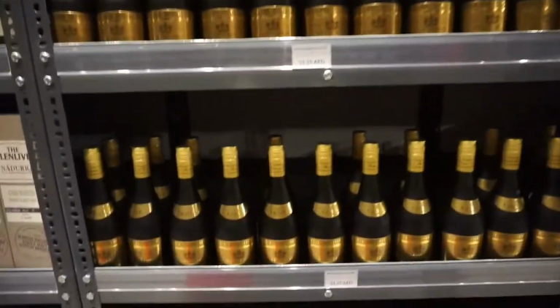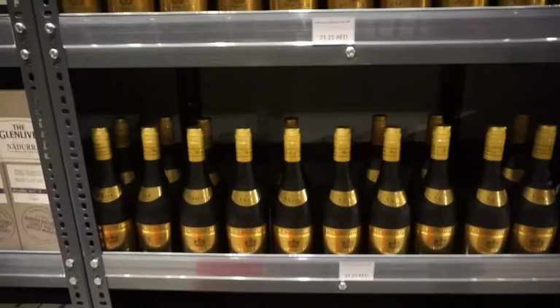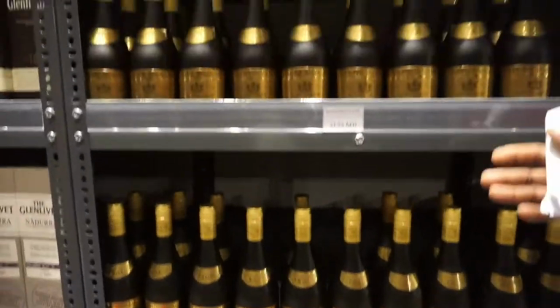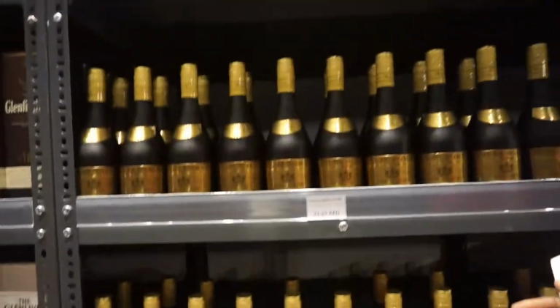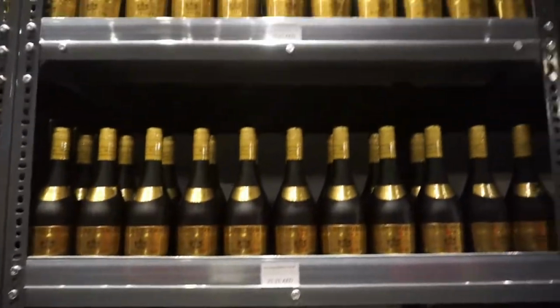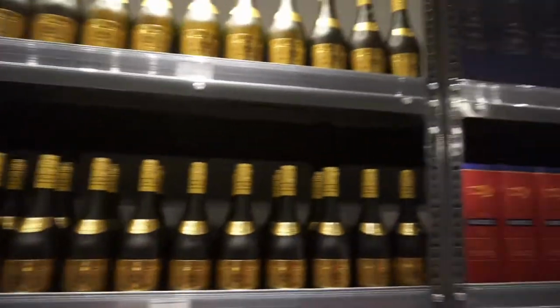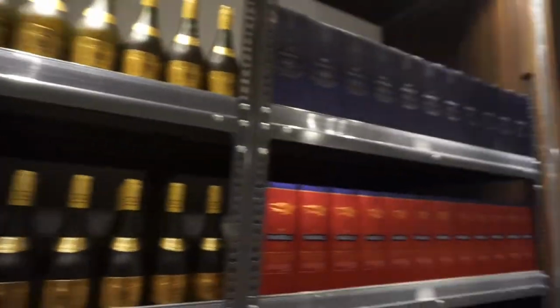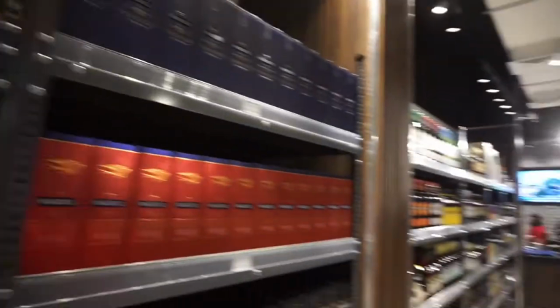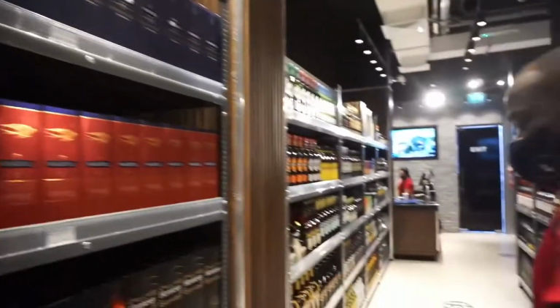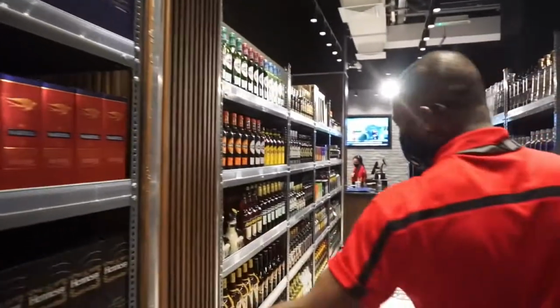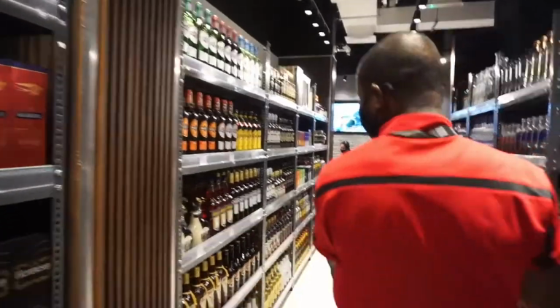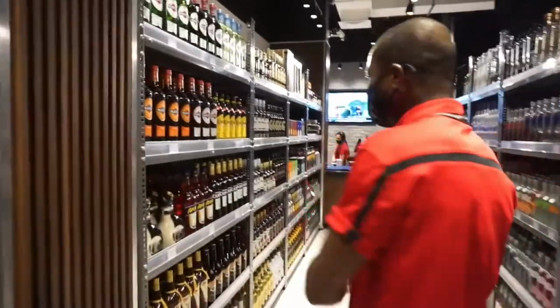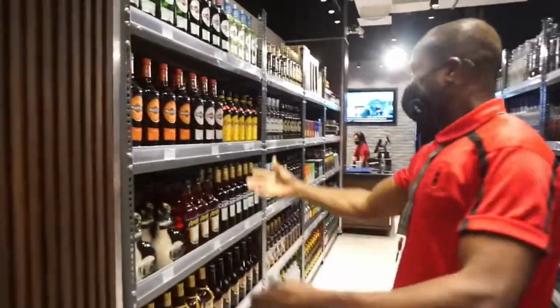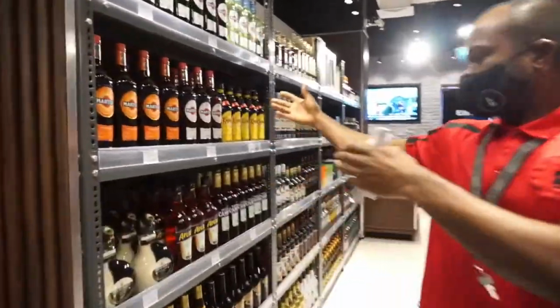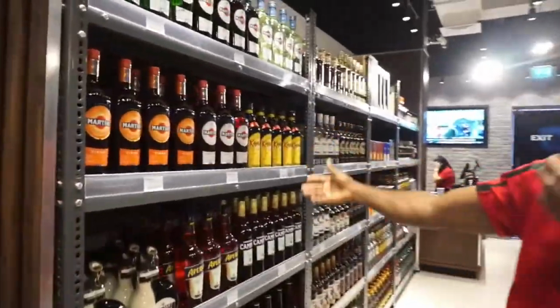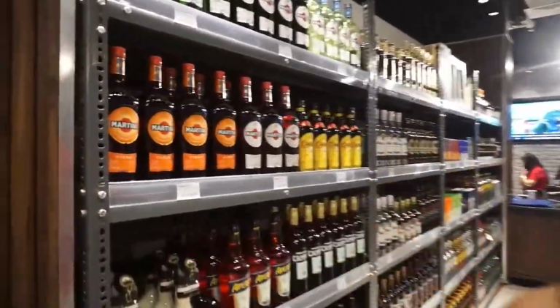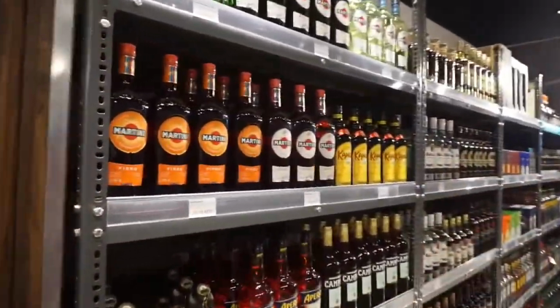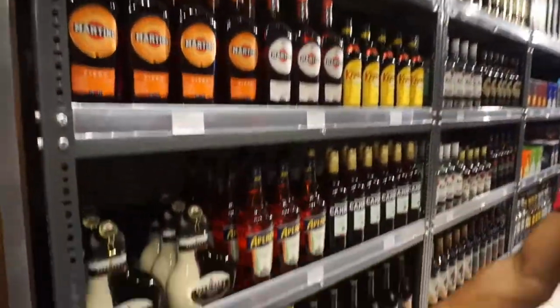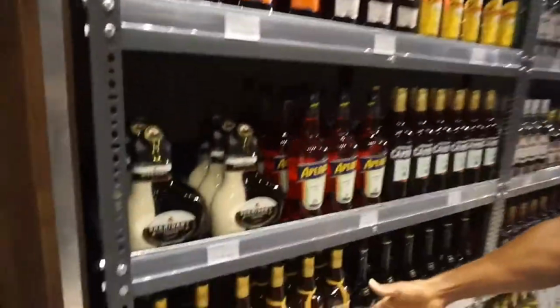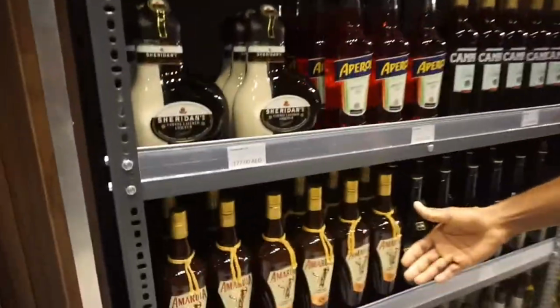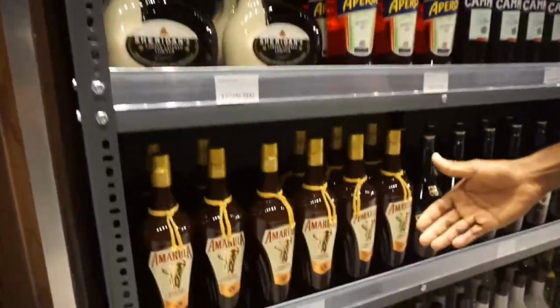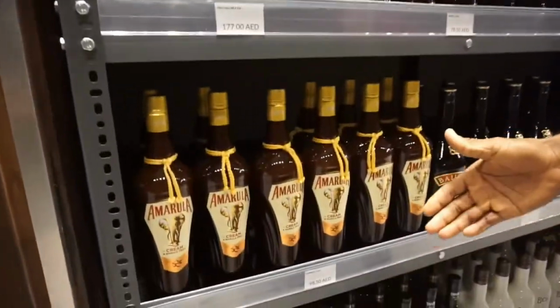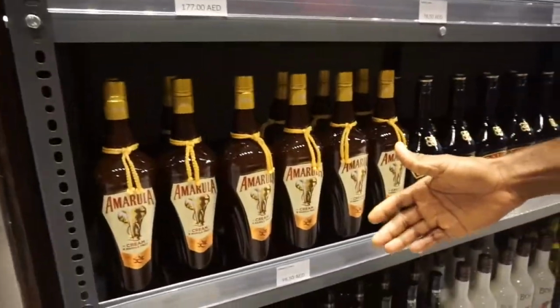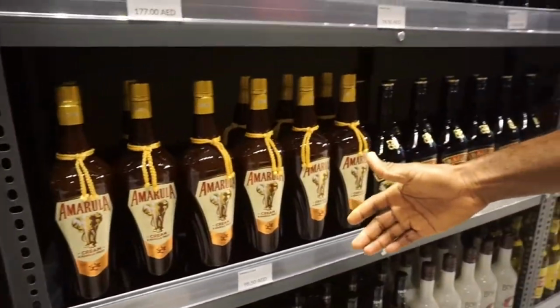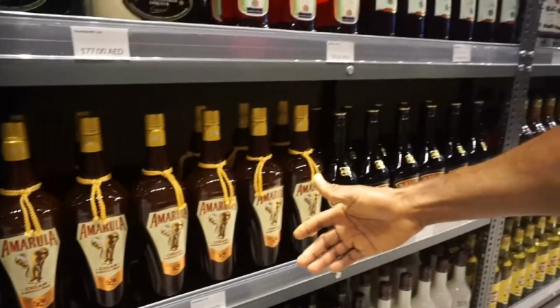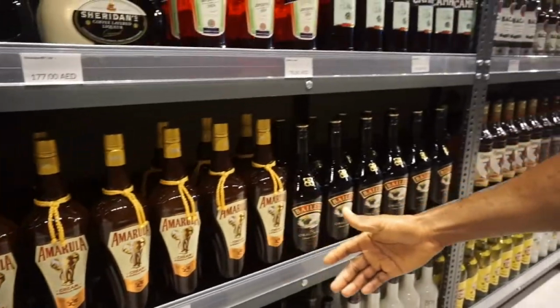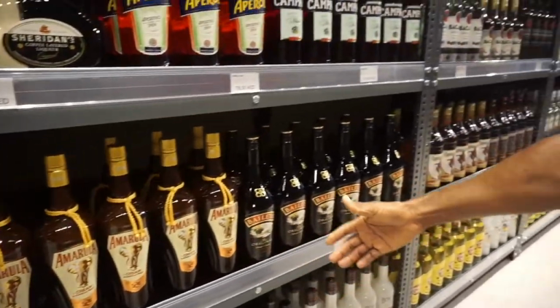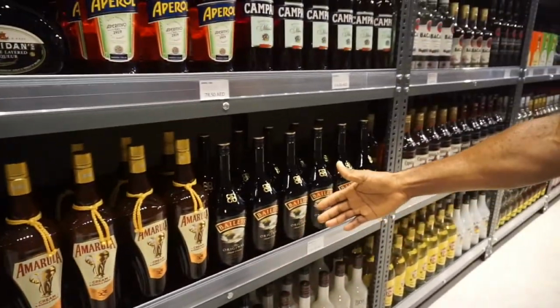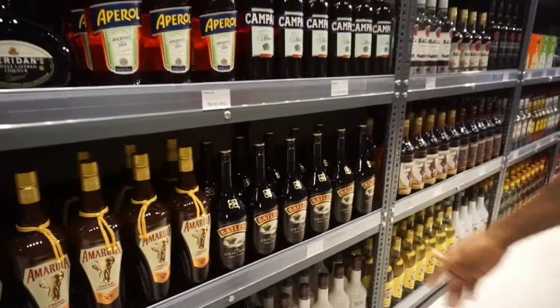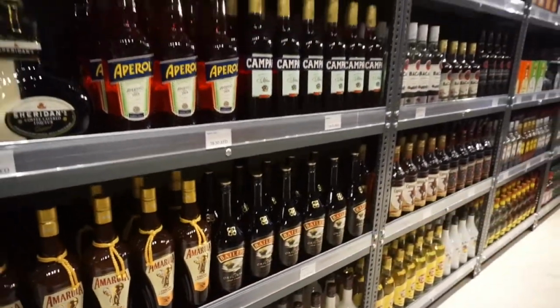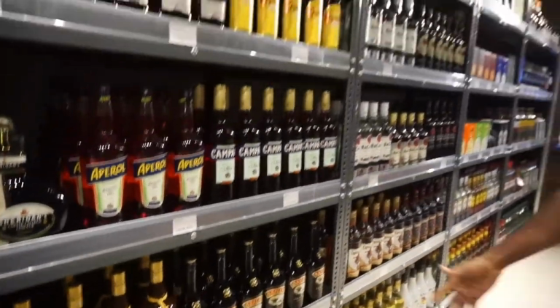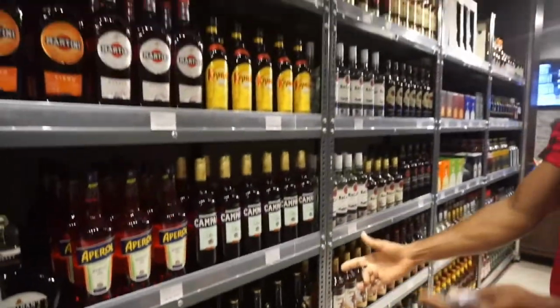We have spirits here too. We have Irish Cream, a lot of Irish Cream. Amarula Berries — nice one.